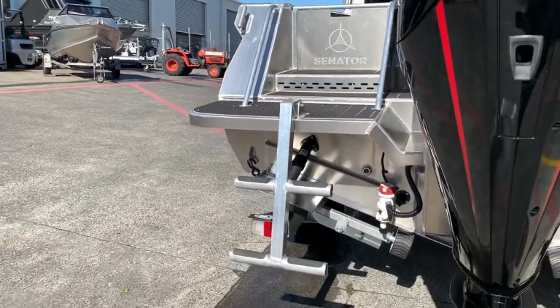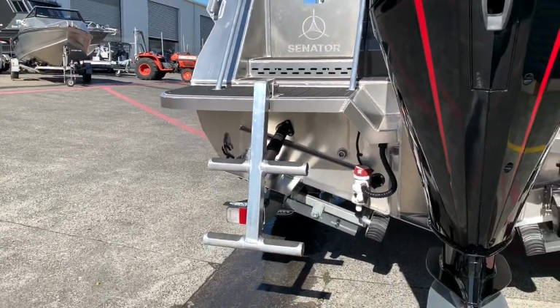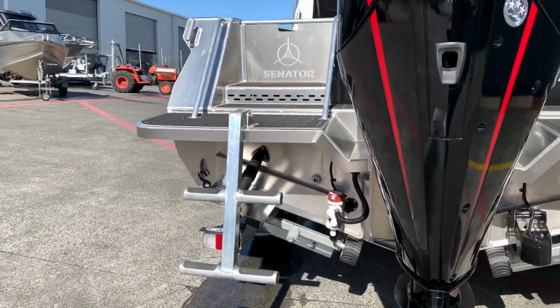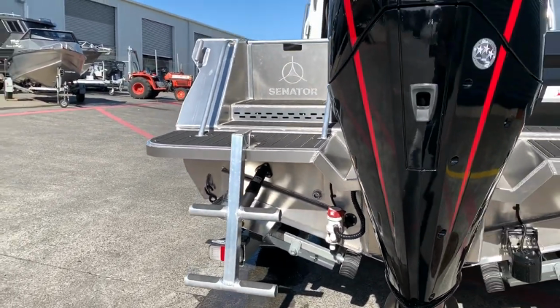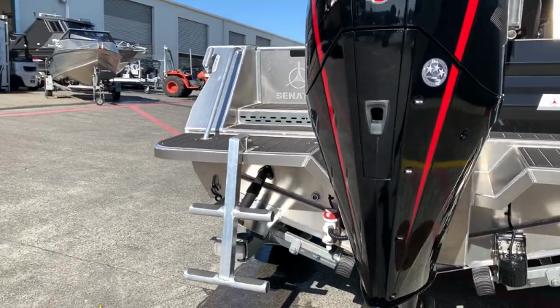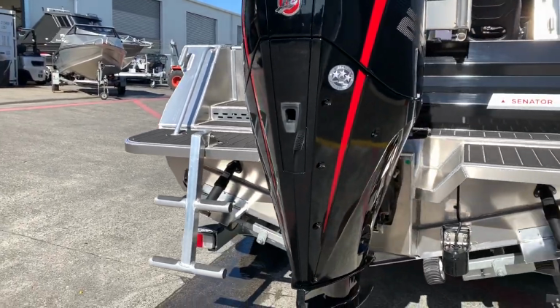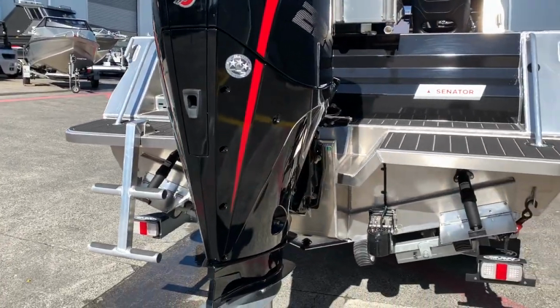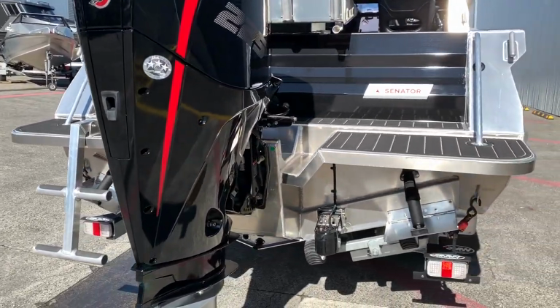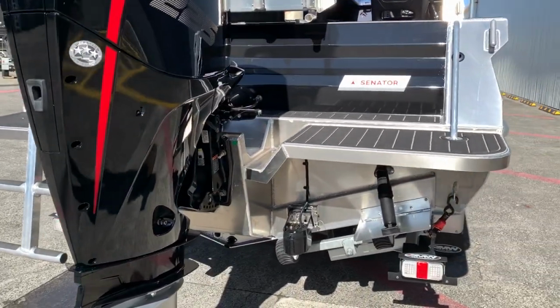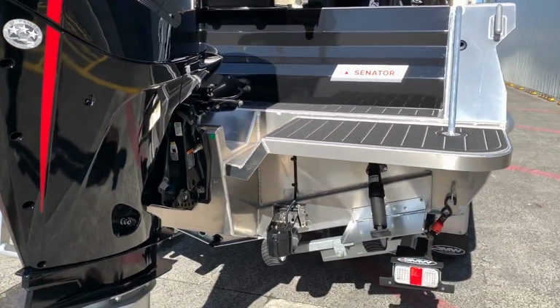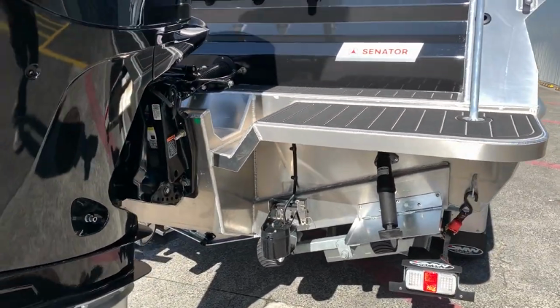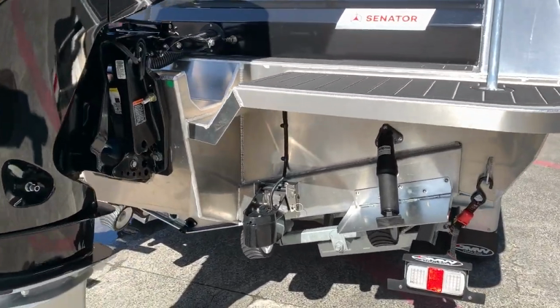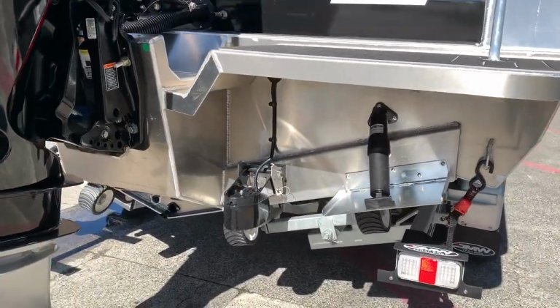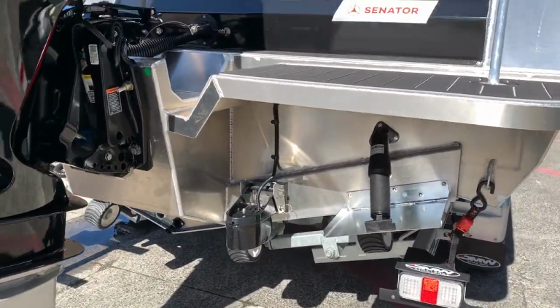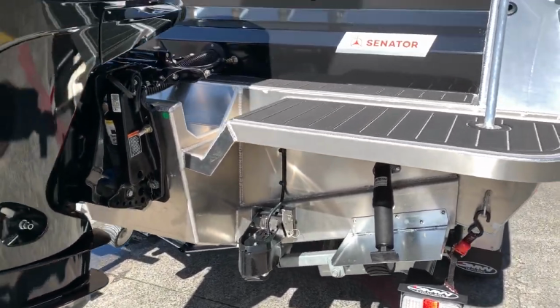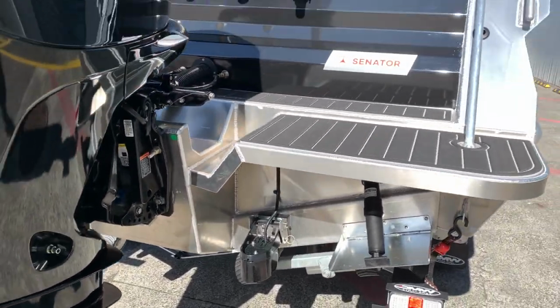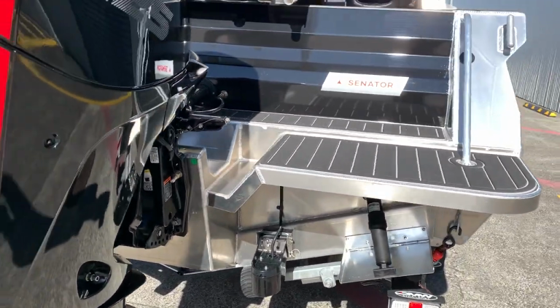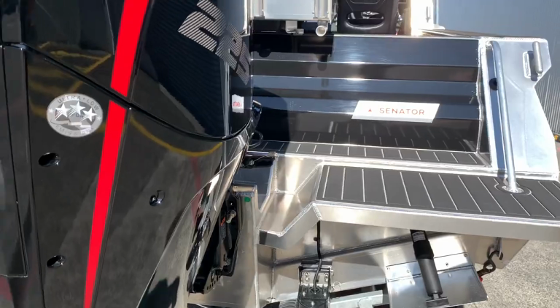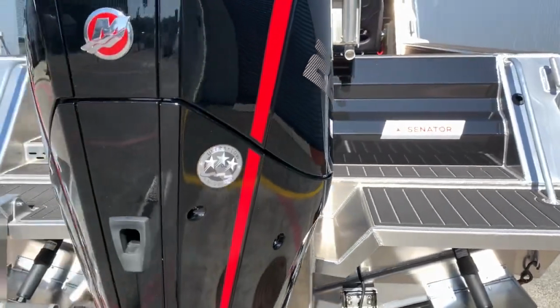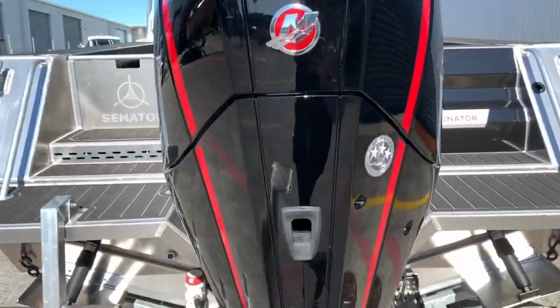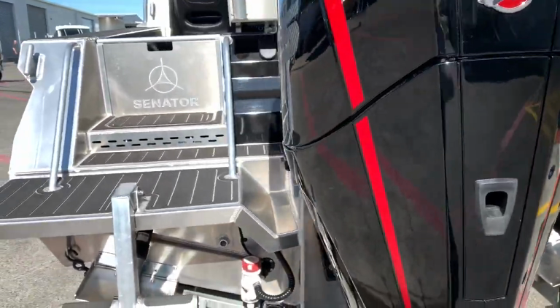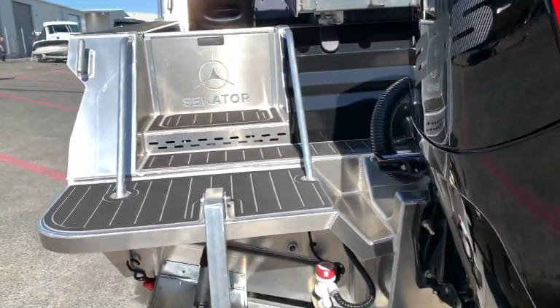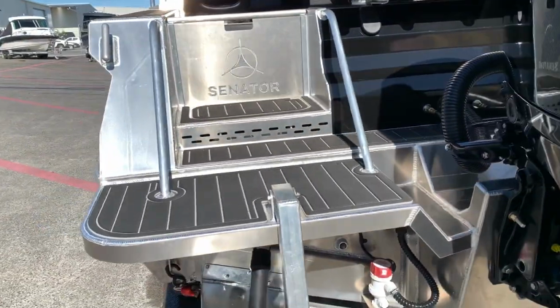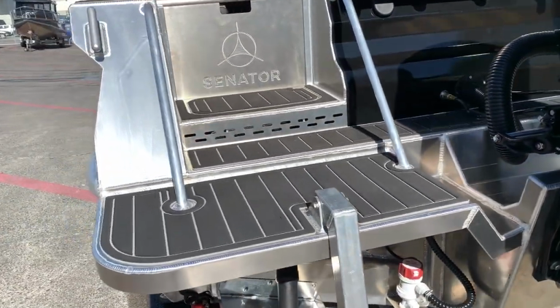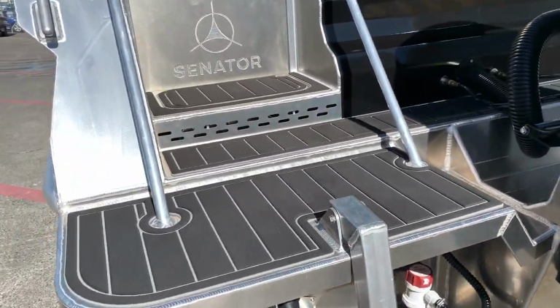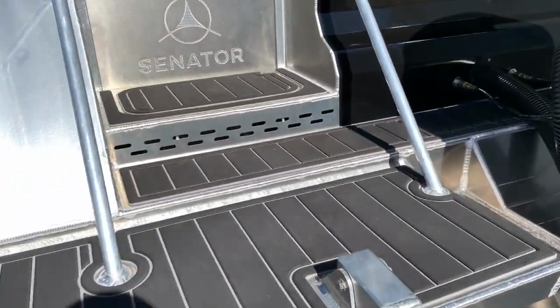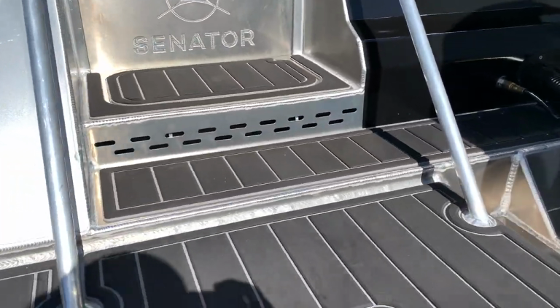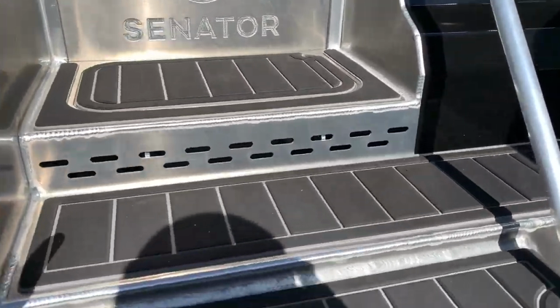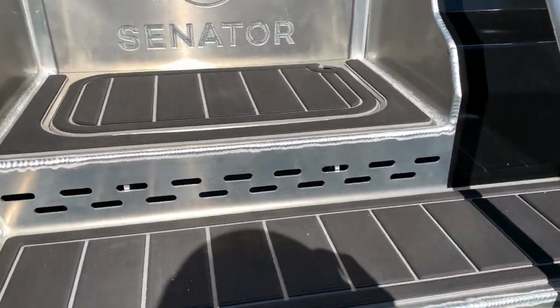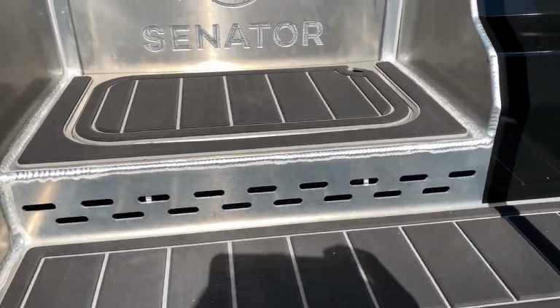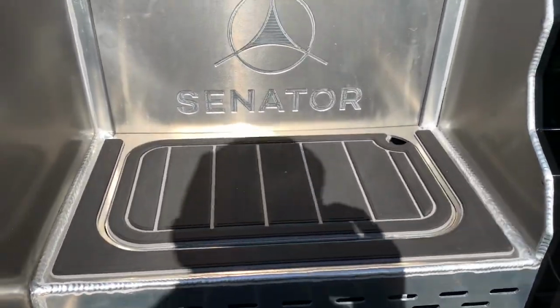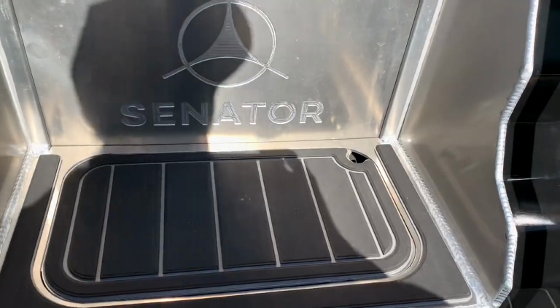We have our pump for the light bait tank, and a TM275 transducer on it. This boat has also been optioned with the UDEP flooring, which is a great little extra.